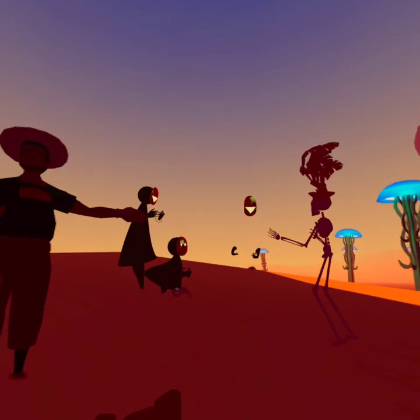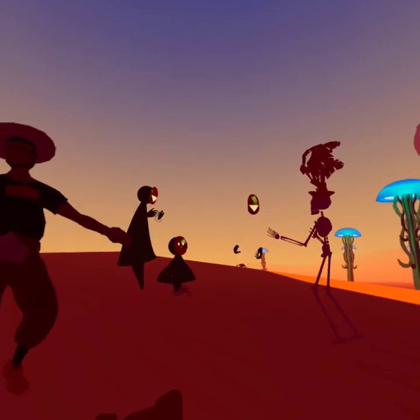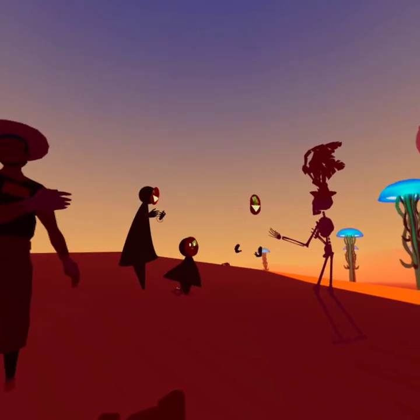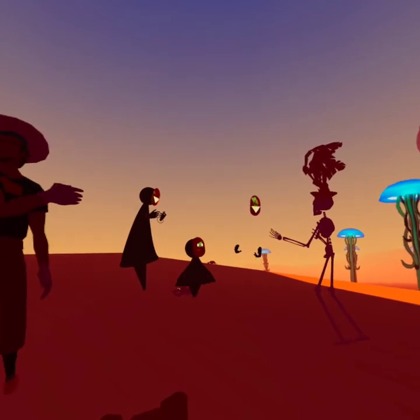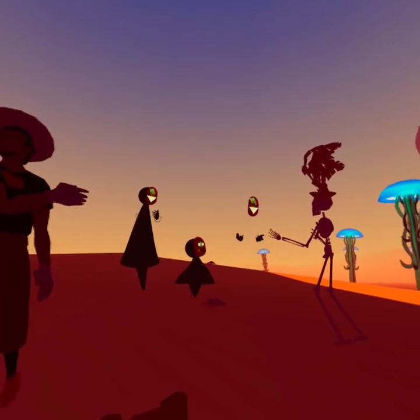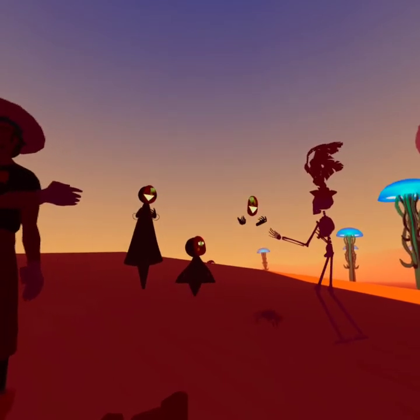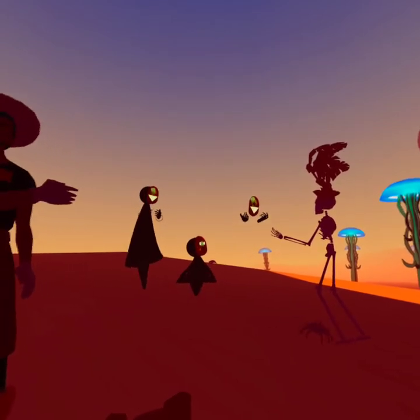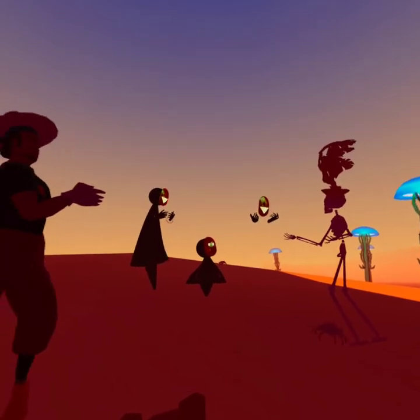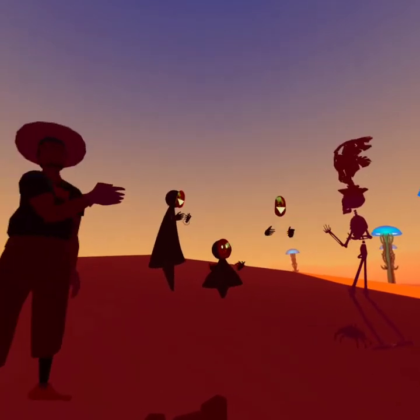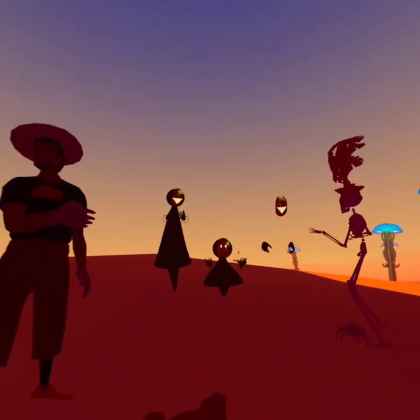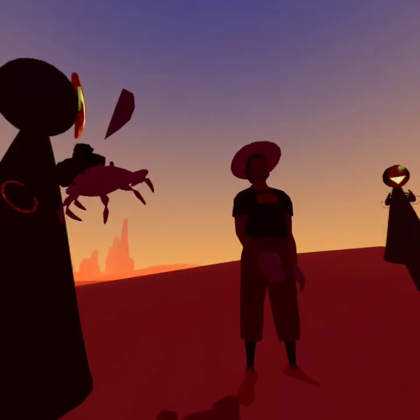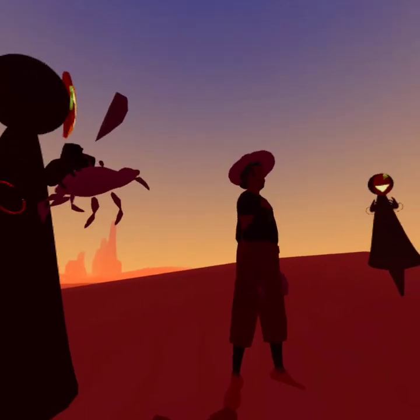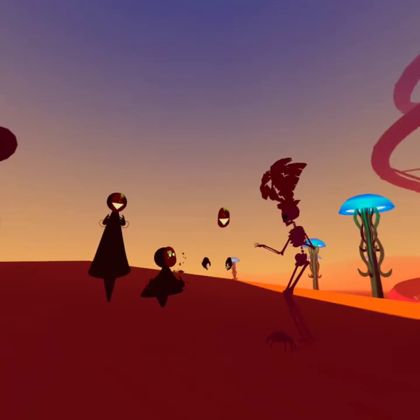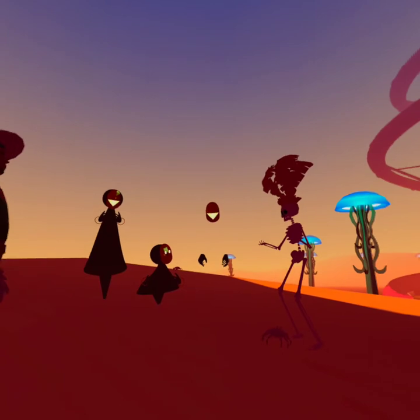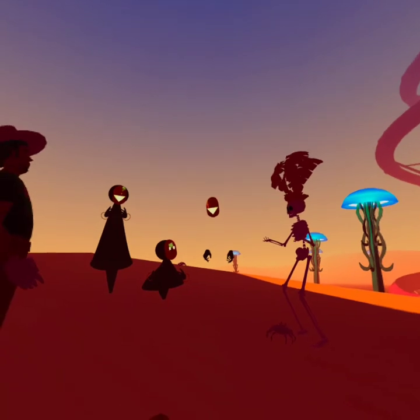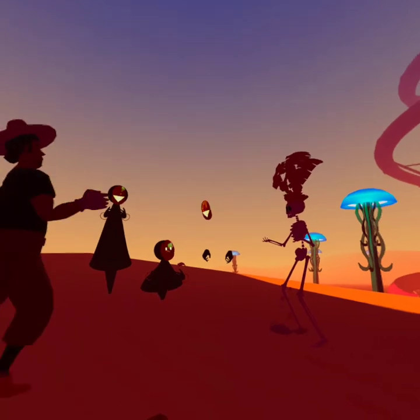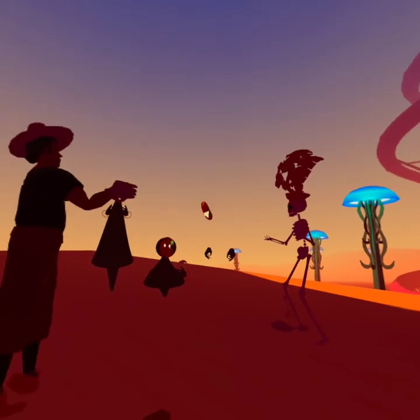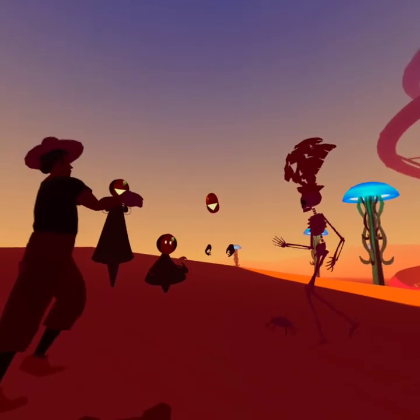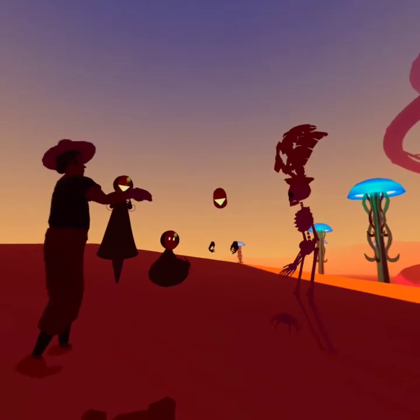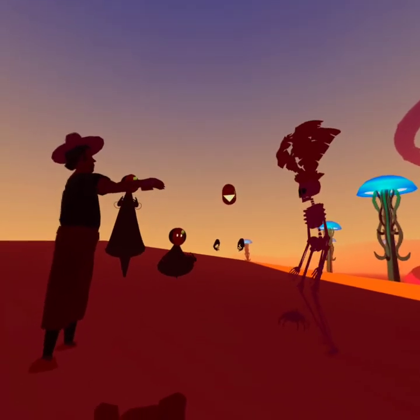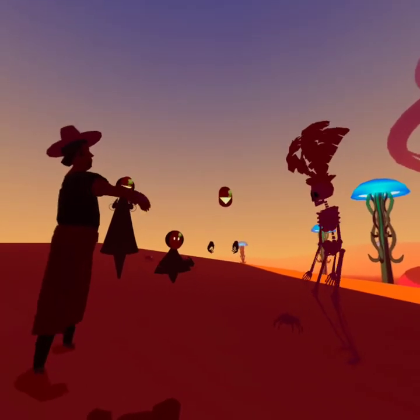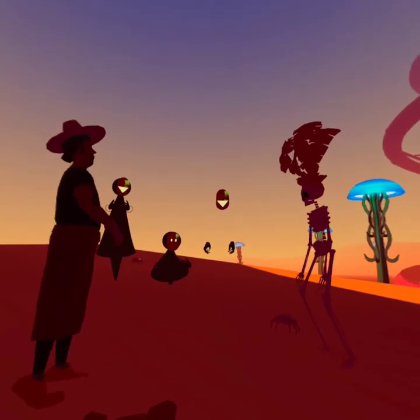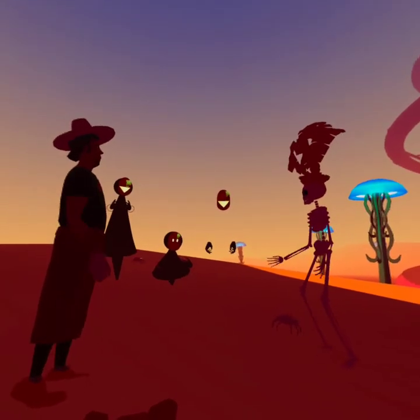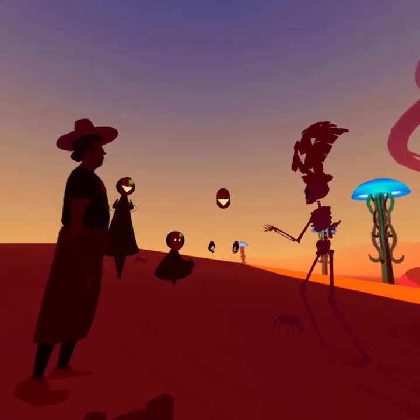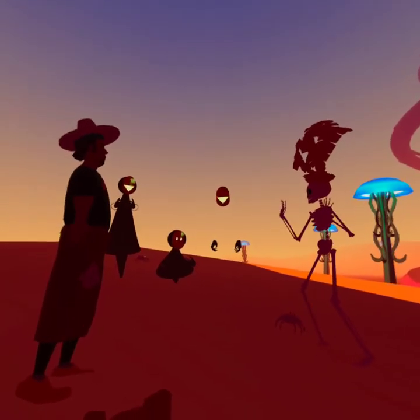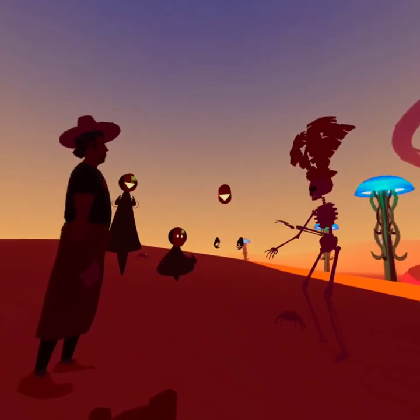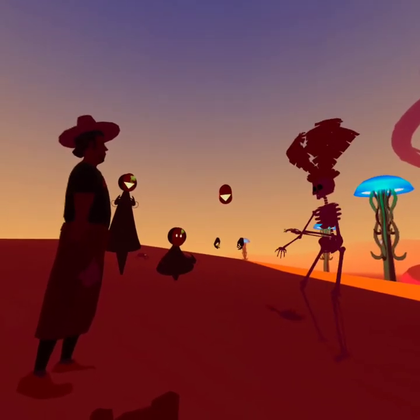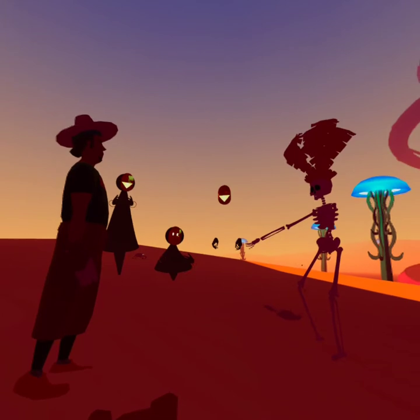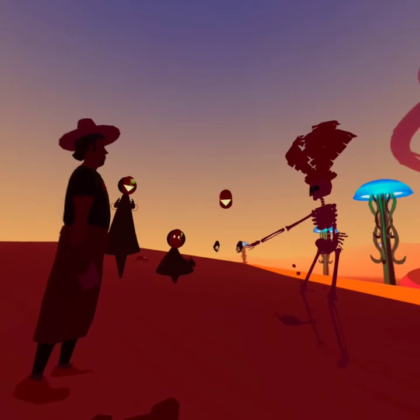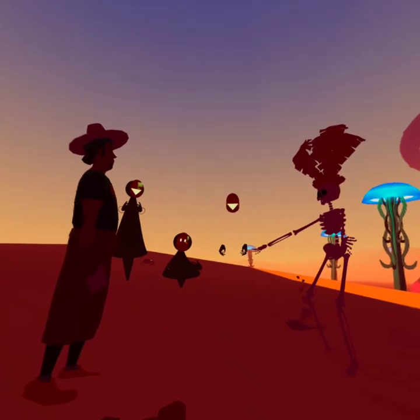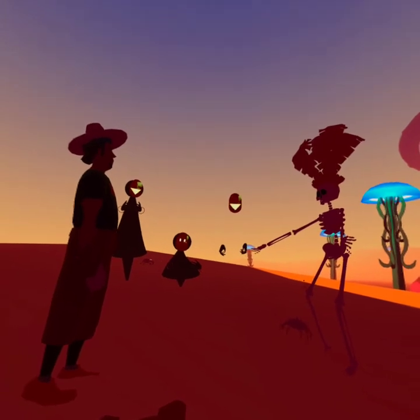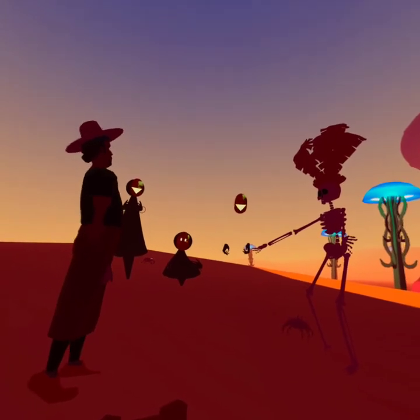She doesn't remember. How is she supposed to? She was never sober when they got slushies — how was her sister supposed to remember?